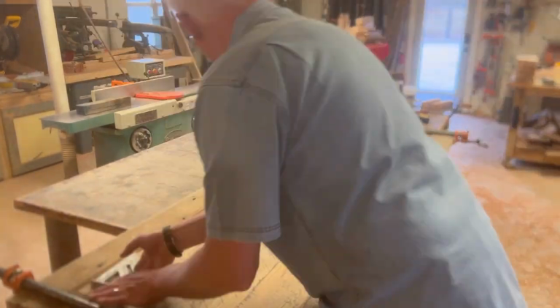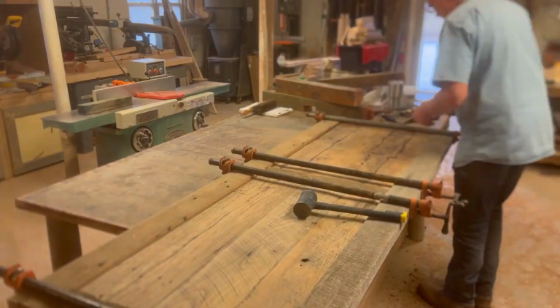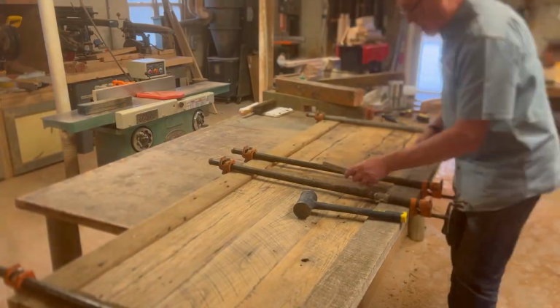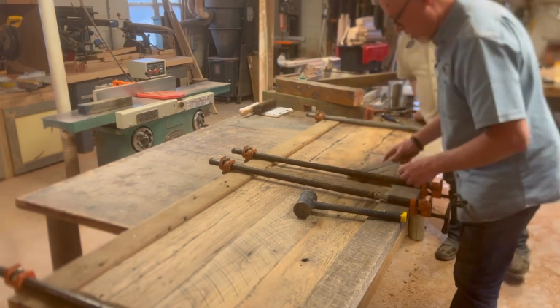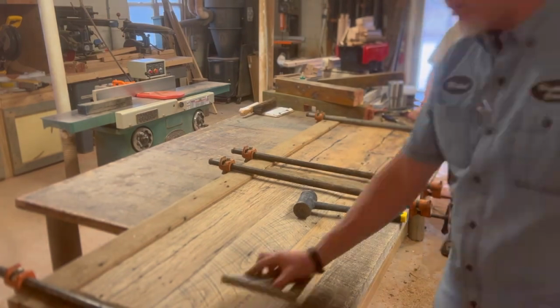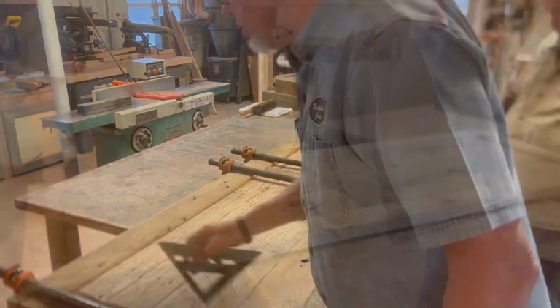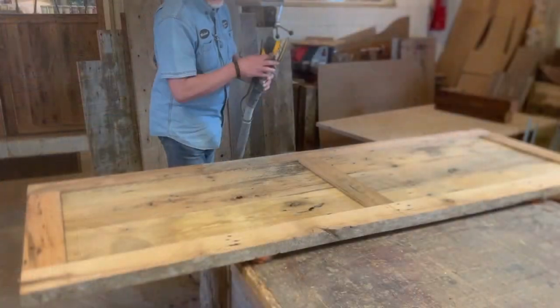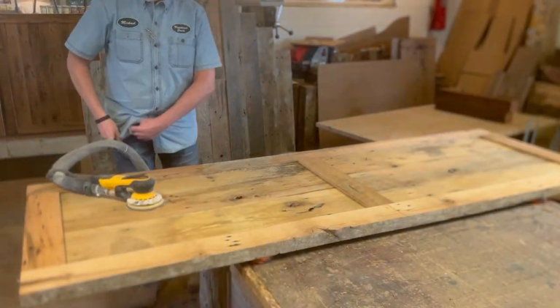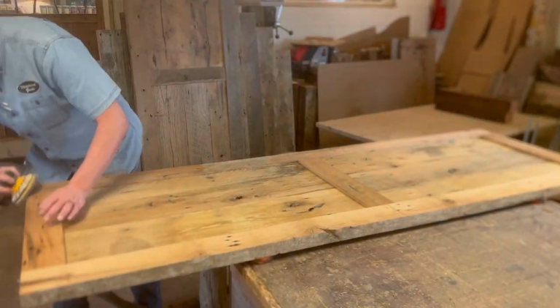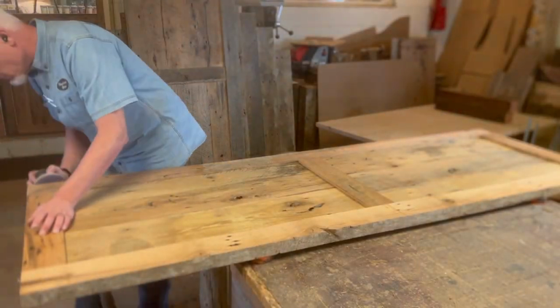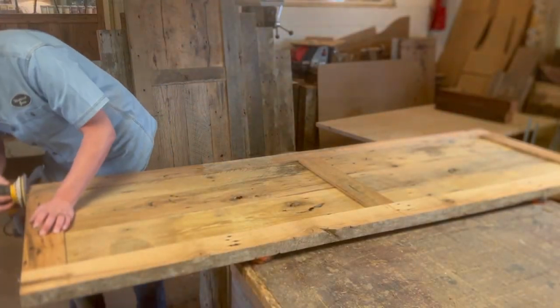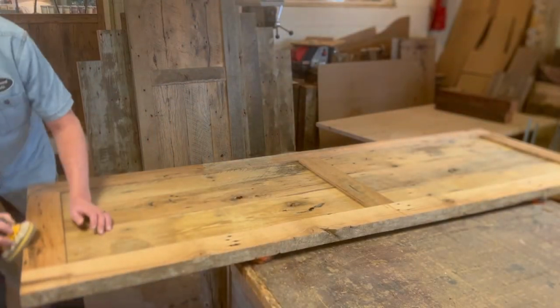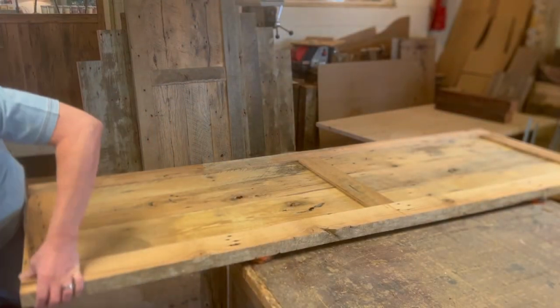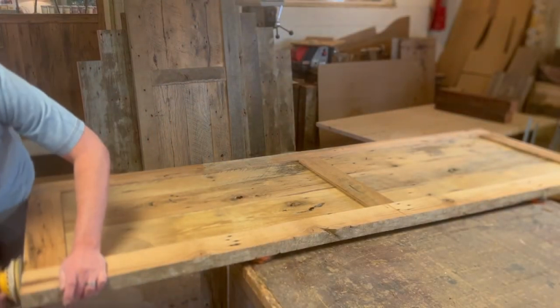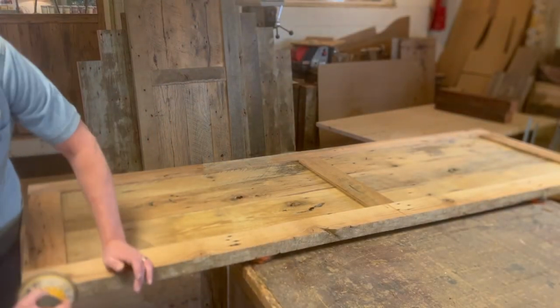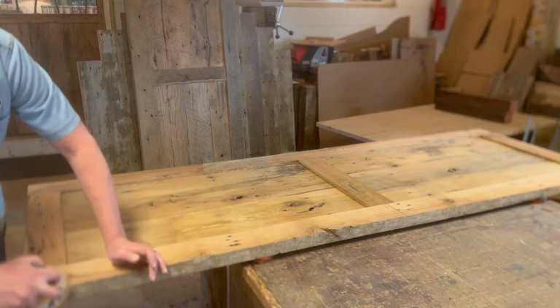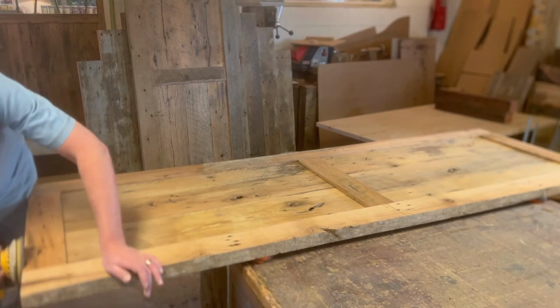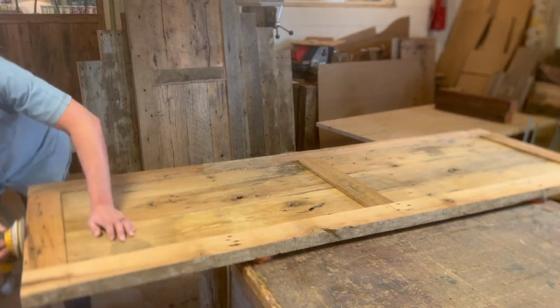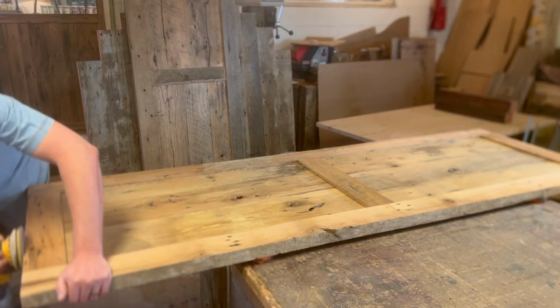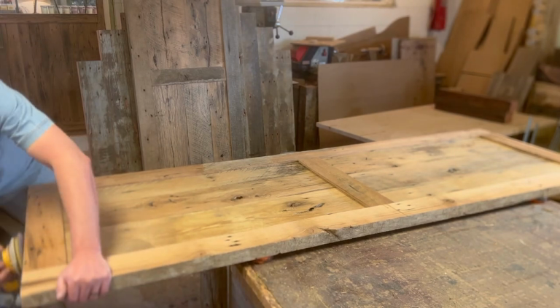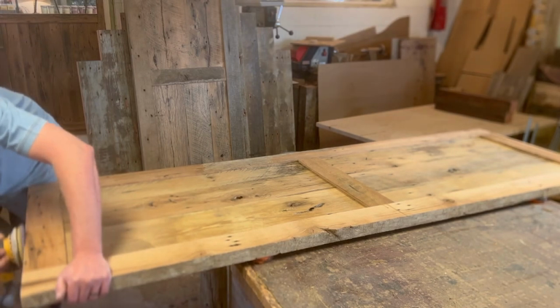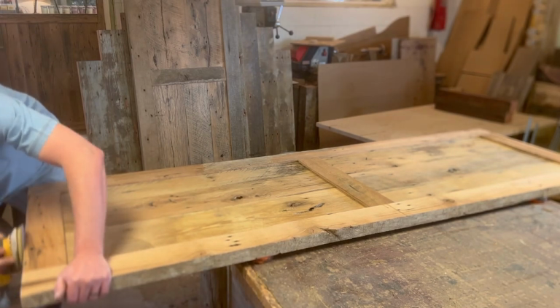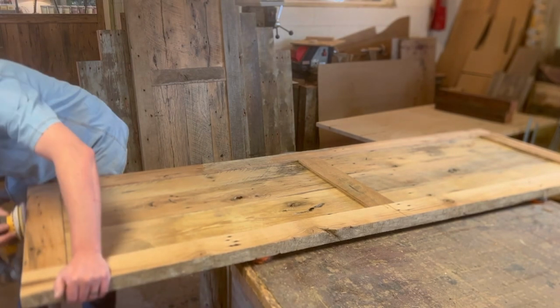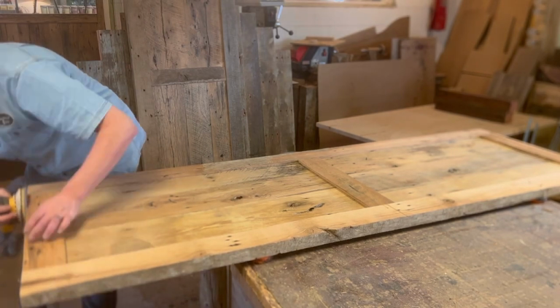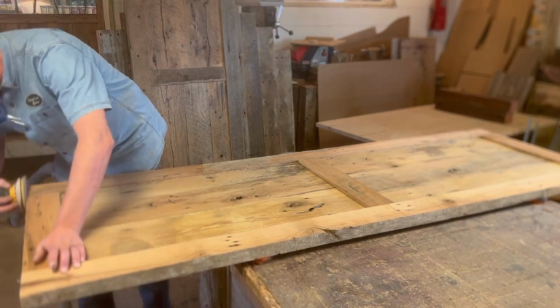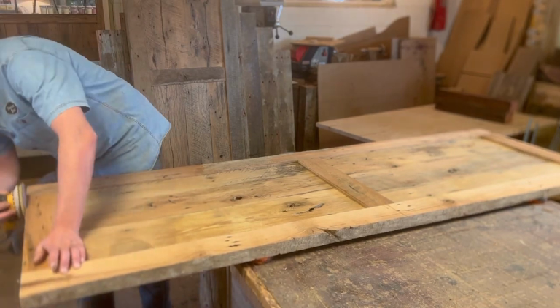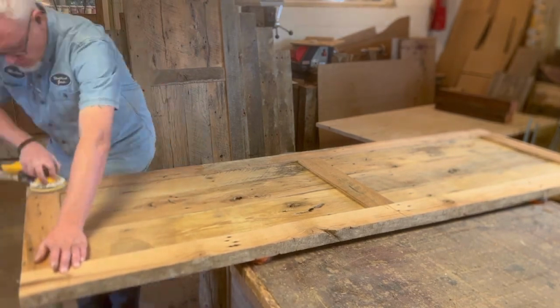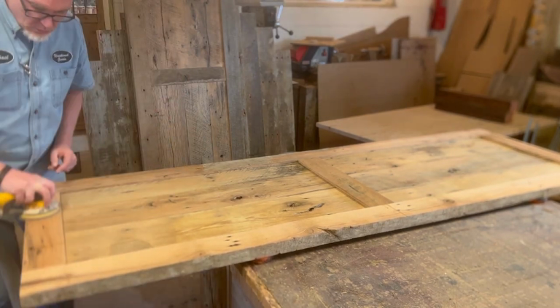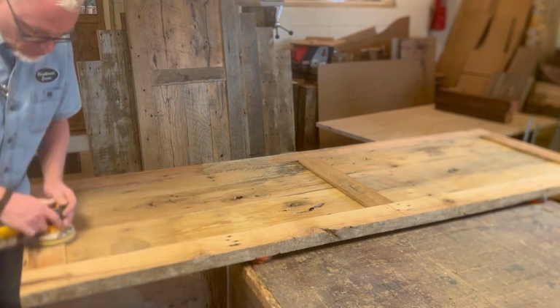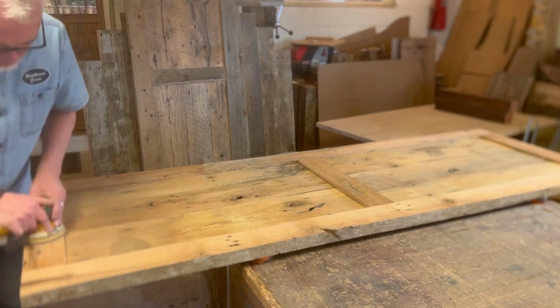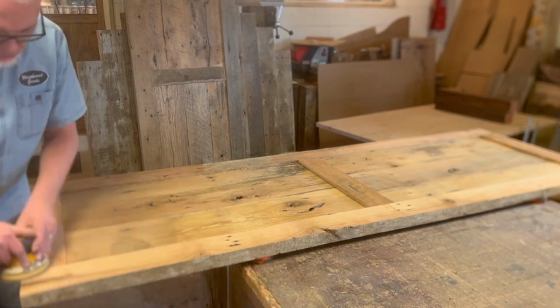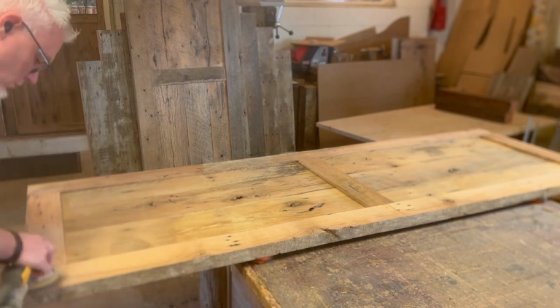At this point the panels are done — they've got finish on them. But I've still got to get the rails and stiles sanded down and get finish put on those. I didn't film finishing that.